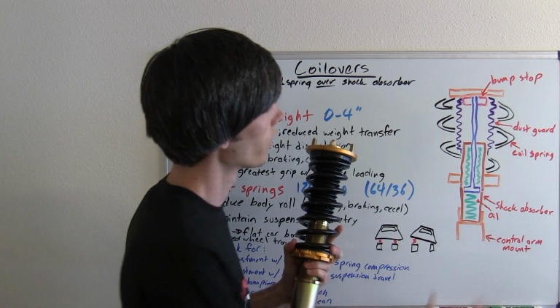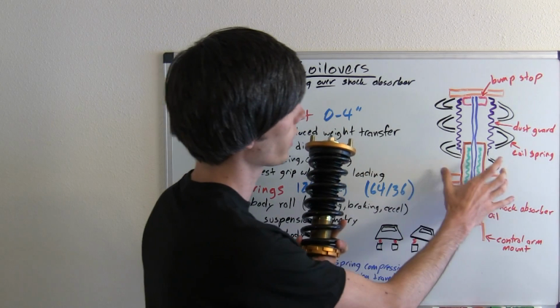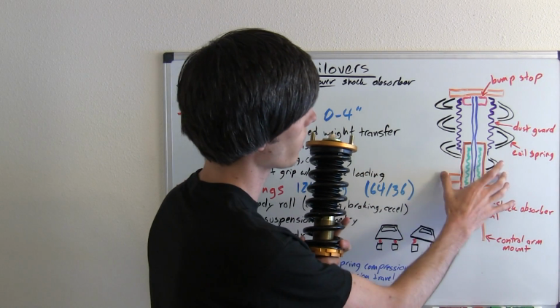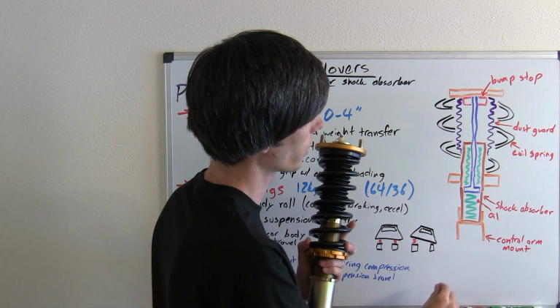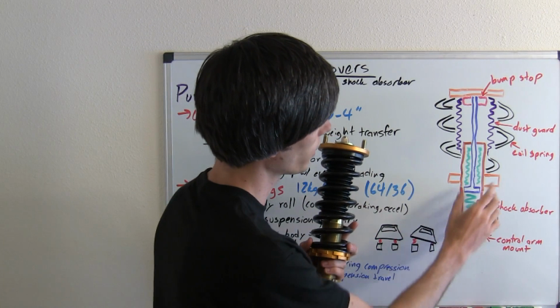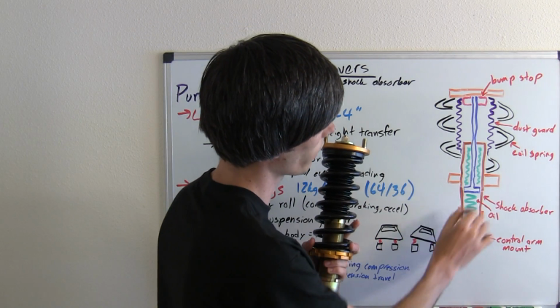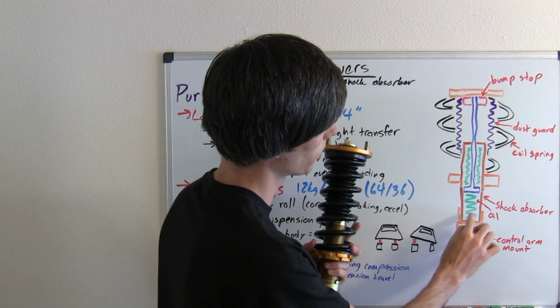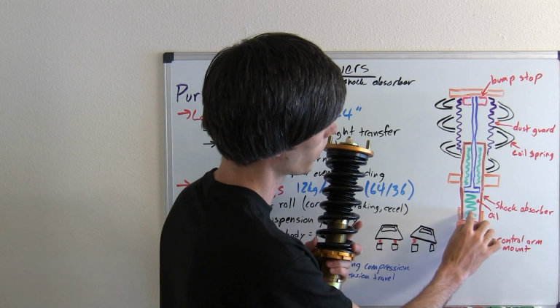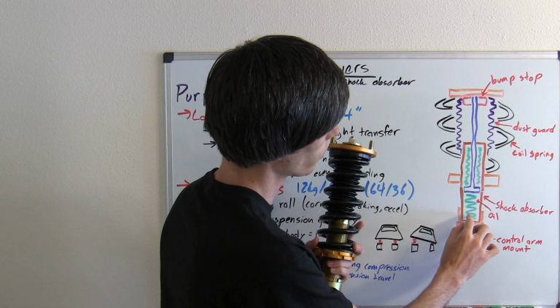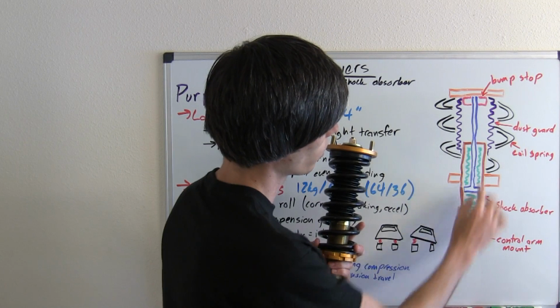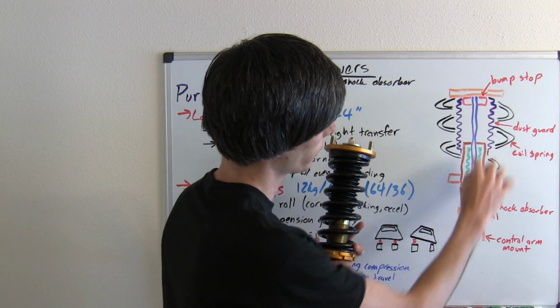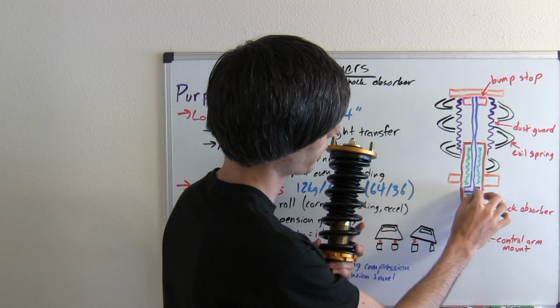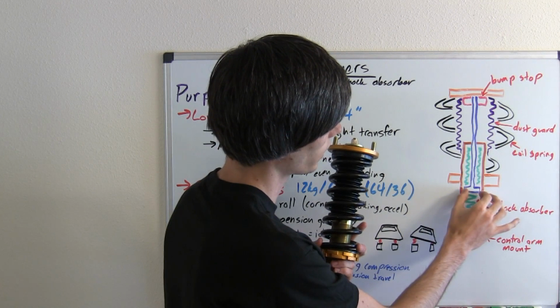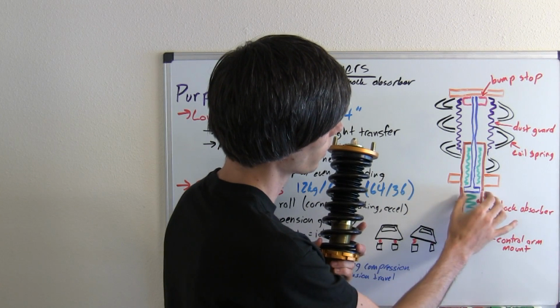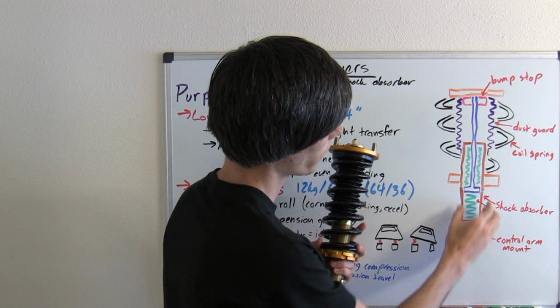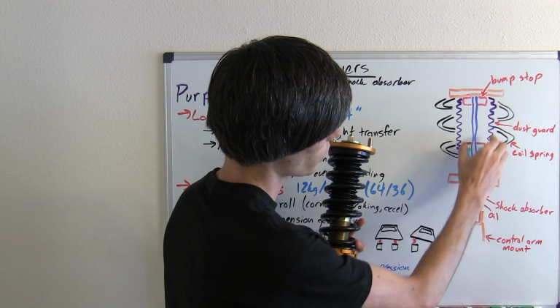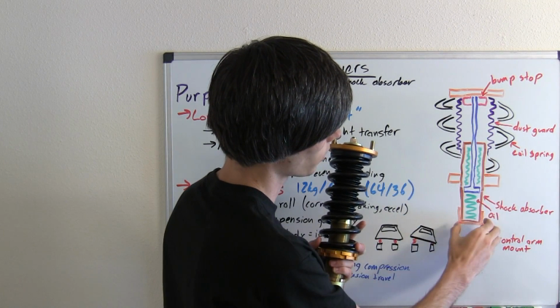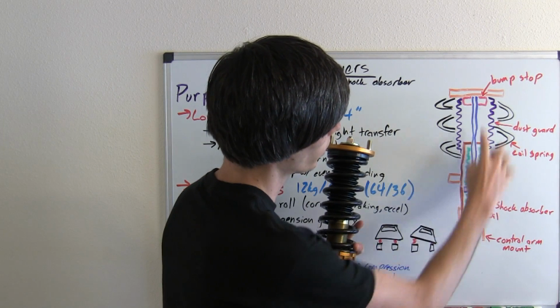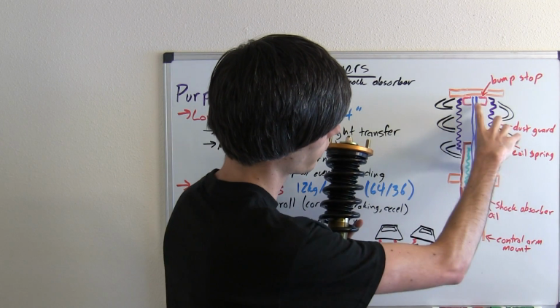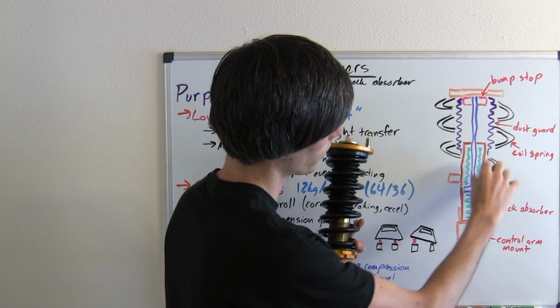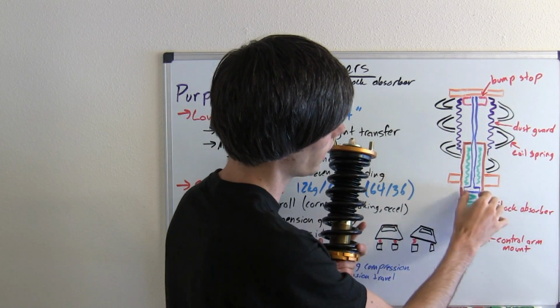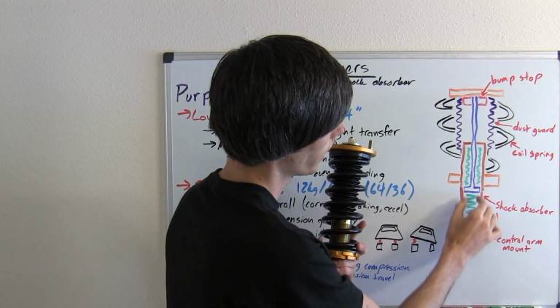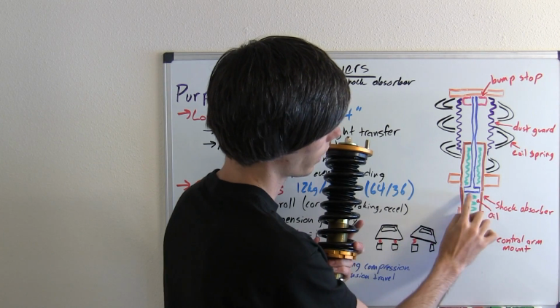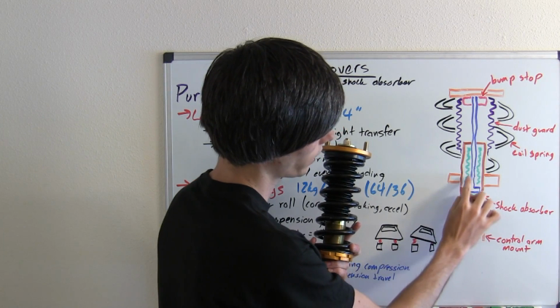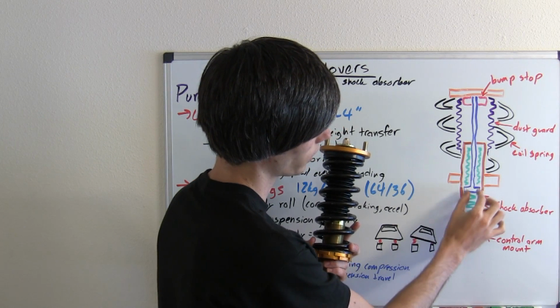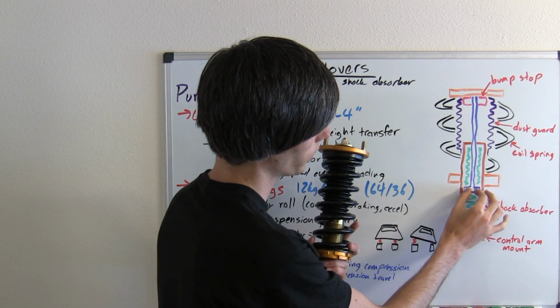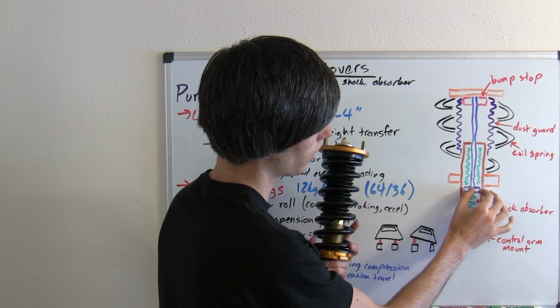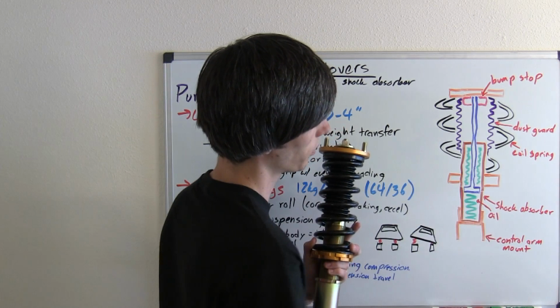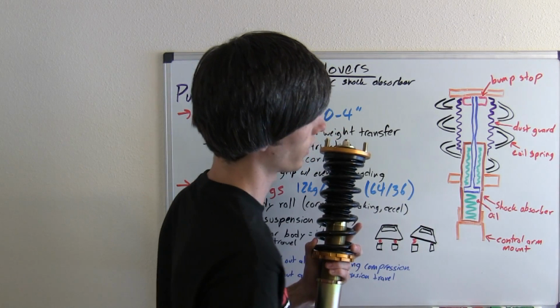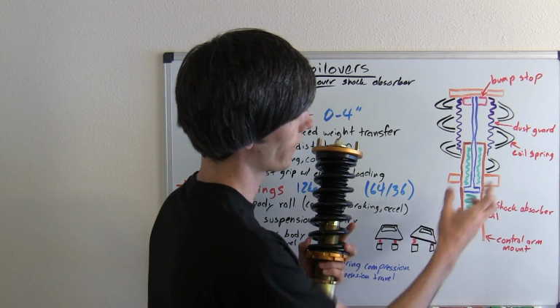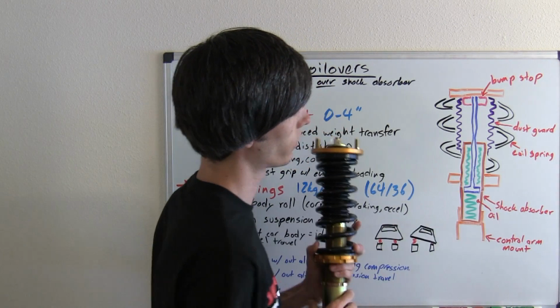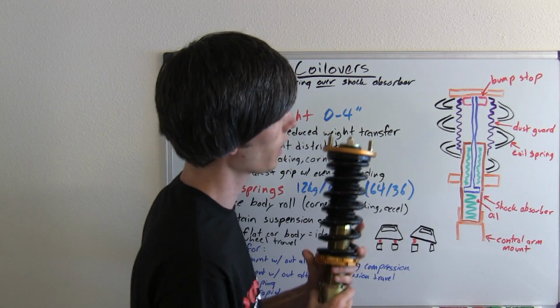Inside of that shock absorber you've got oil and a piston. When the shock absorber moves, this piston does not, so the fluid has to flow through little holes in the piston — and that's what gives it the damping.